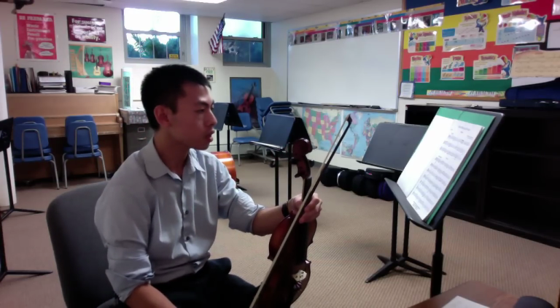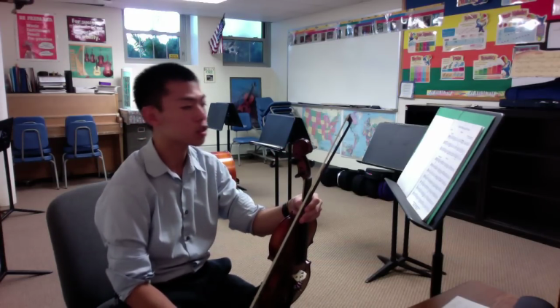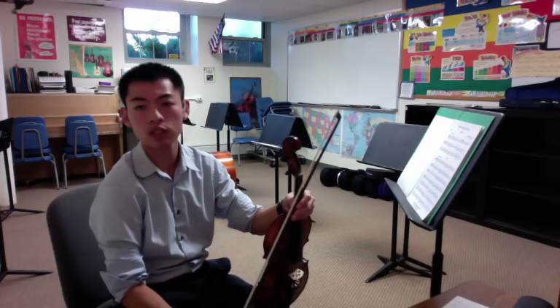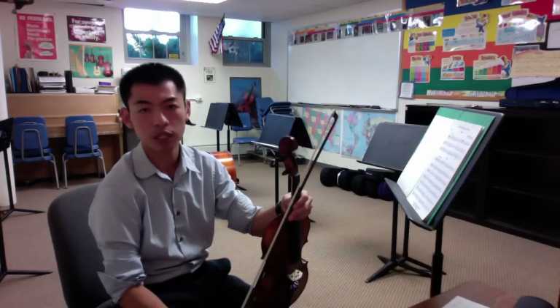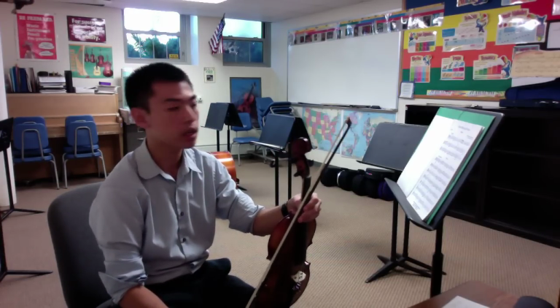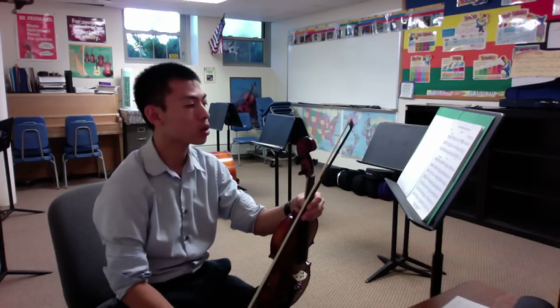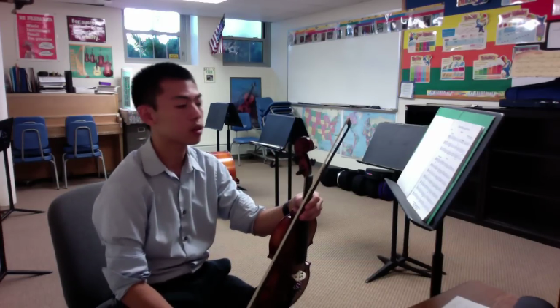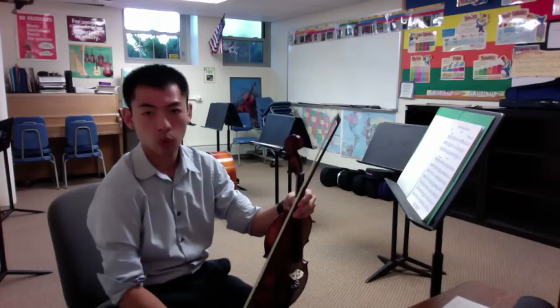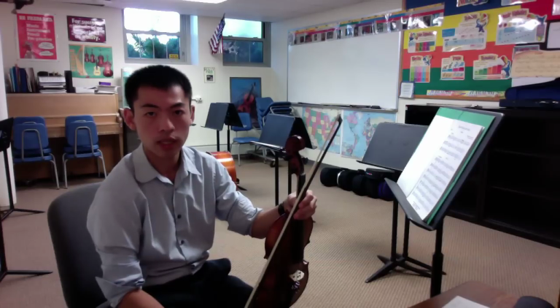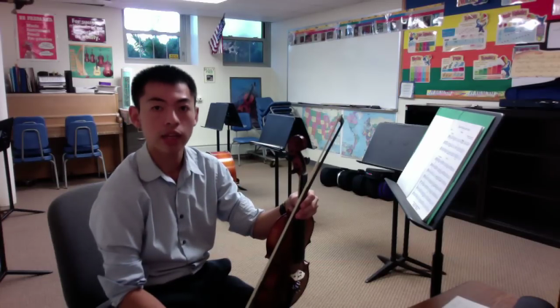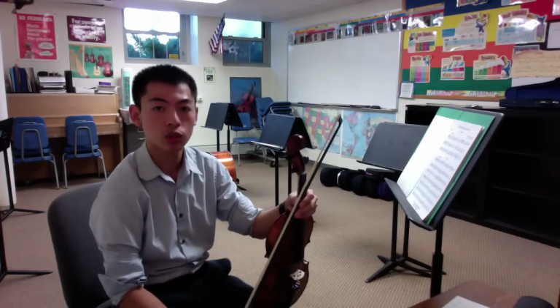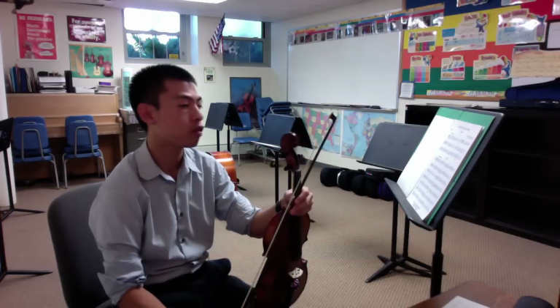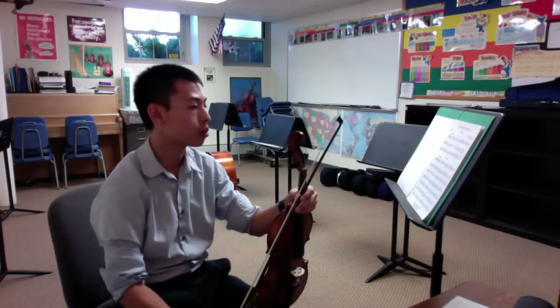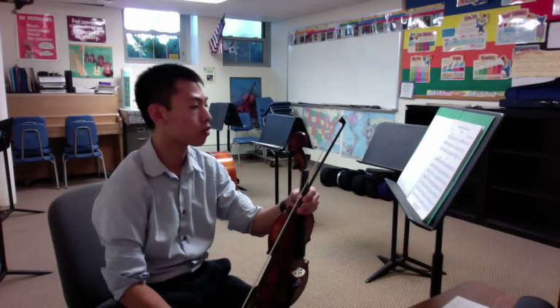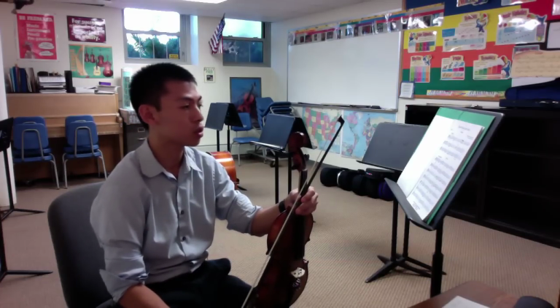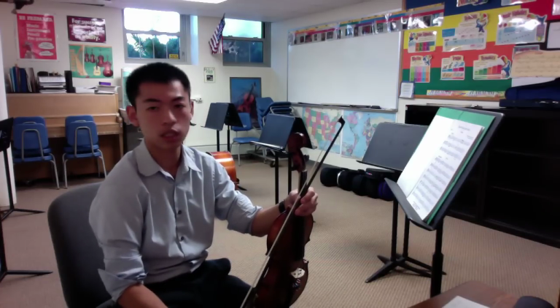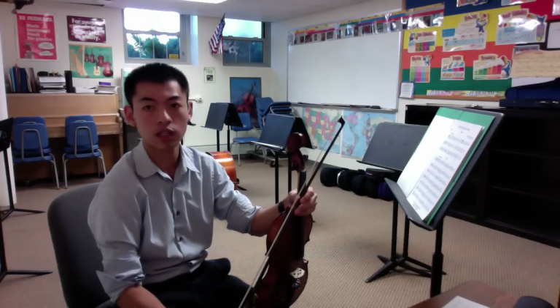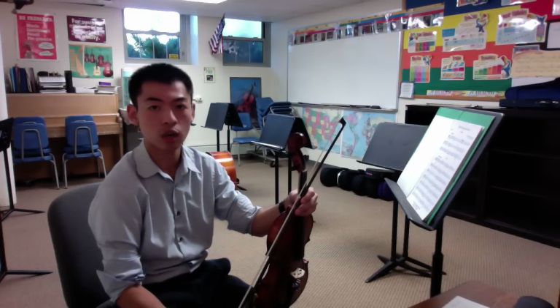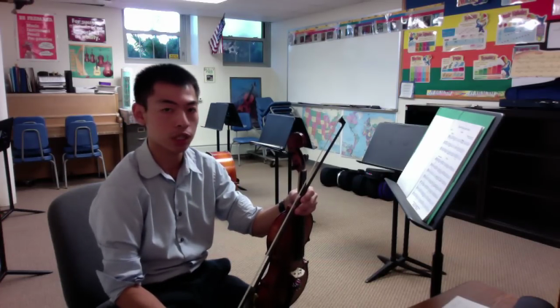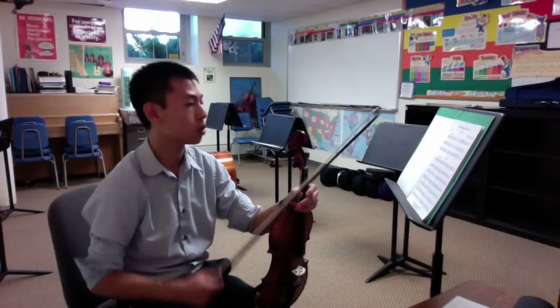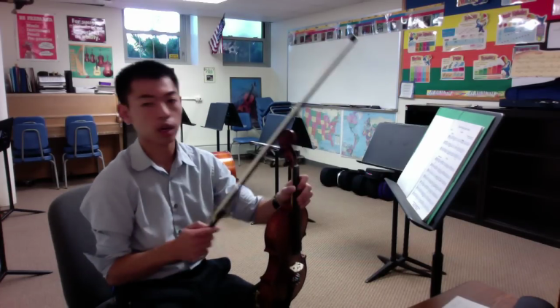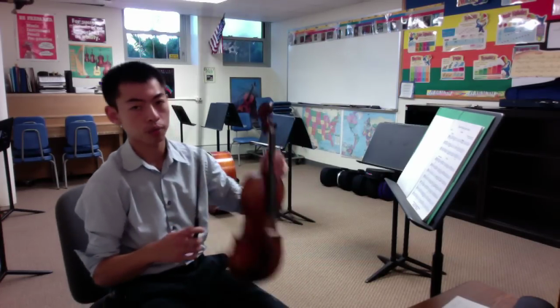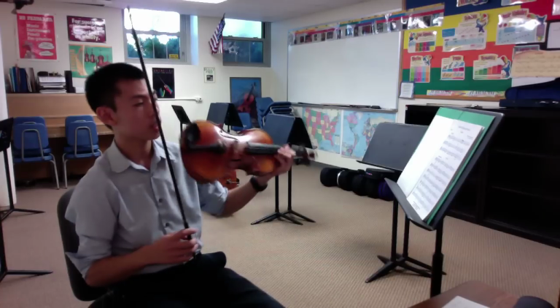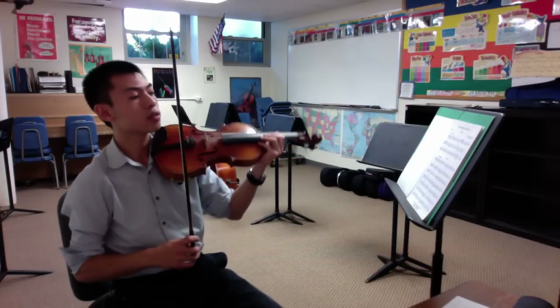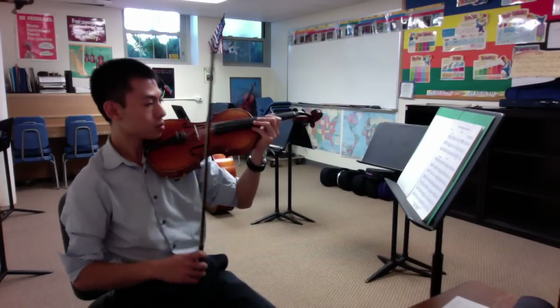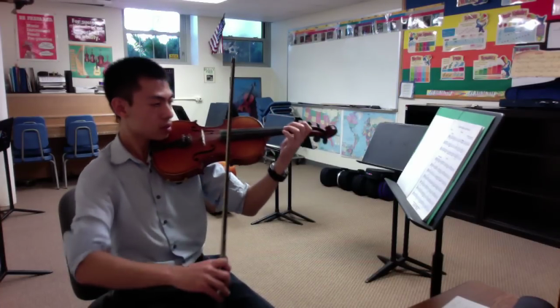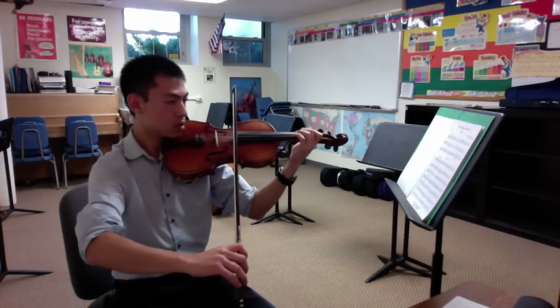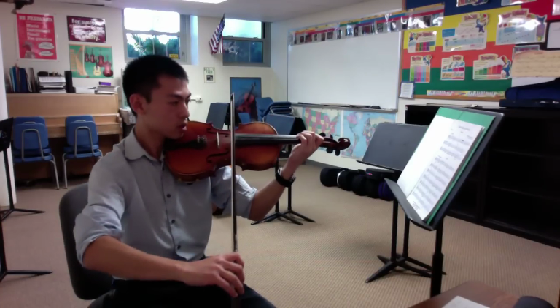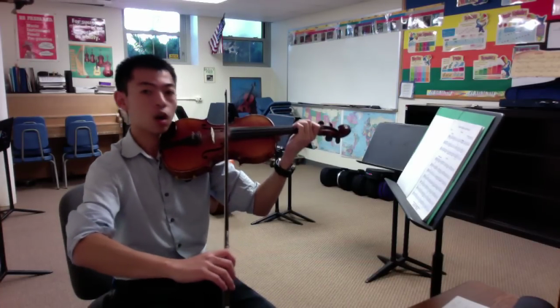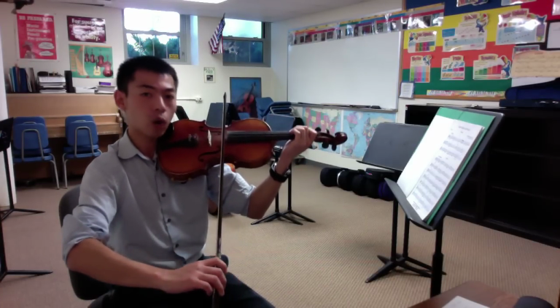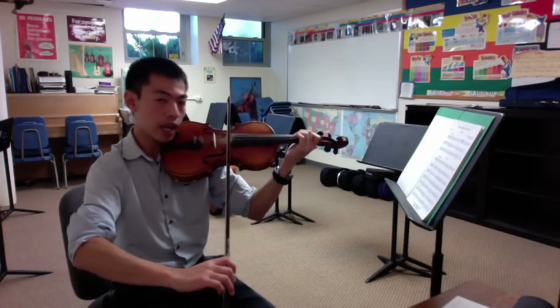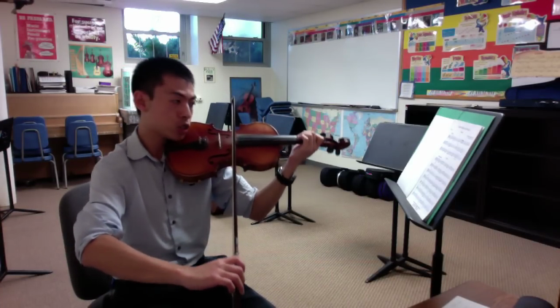There are two counts in each measure. I will count 1 and 2 before we come in with our first two sixteenth notes, F sharp, G, and we start. Up, set, 1 and 2.